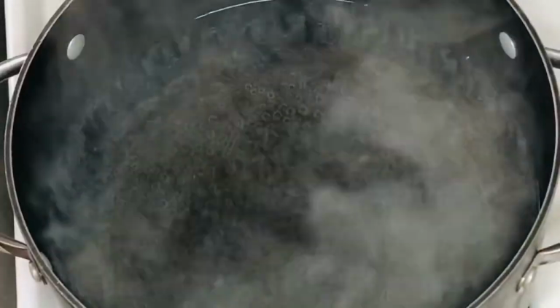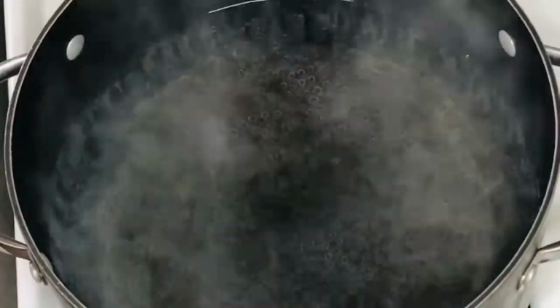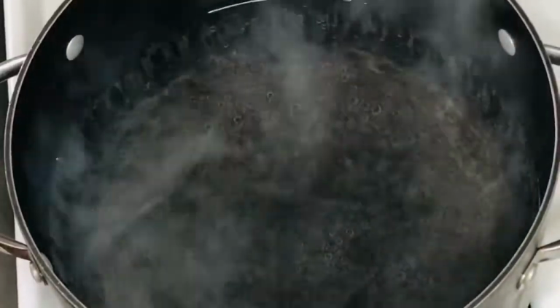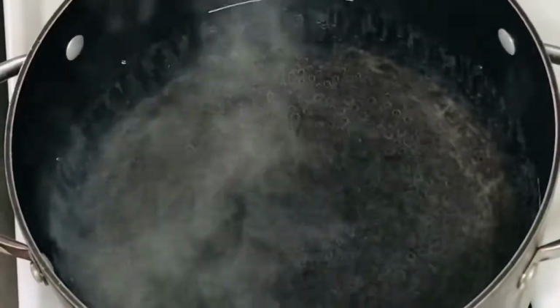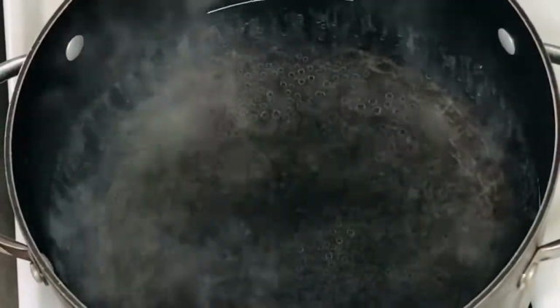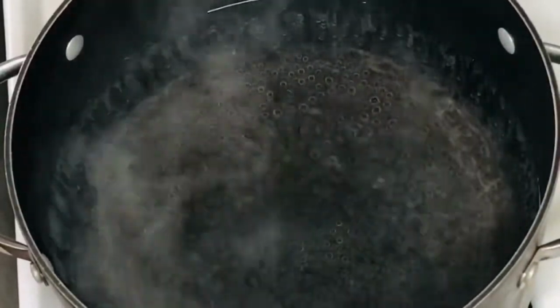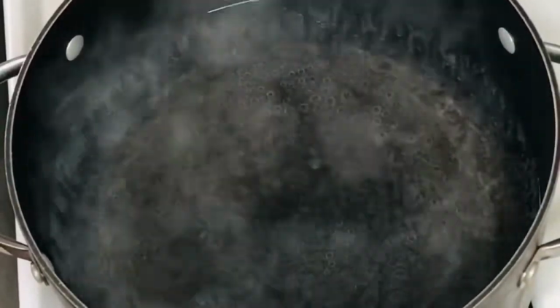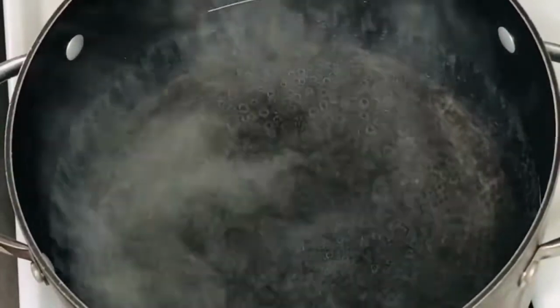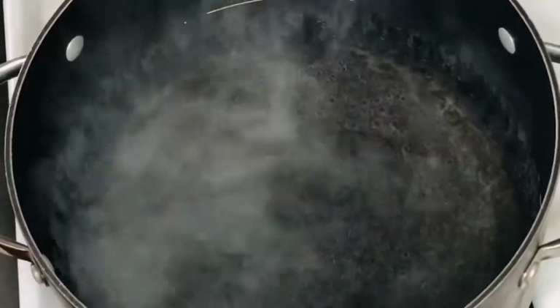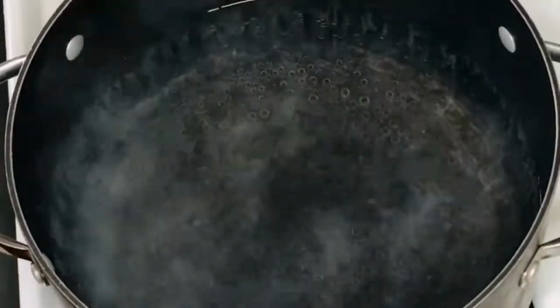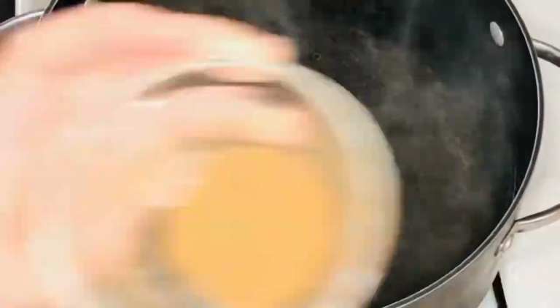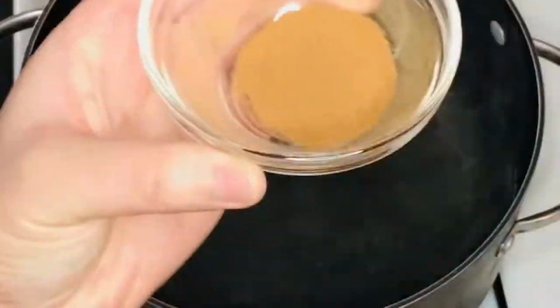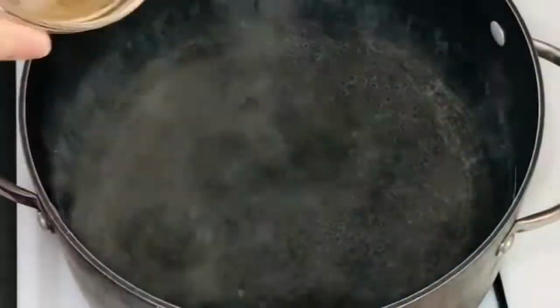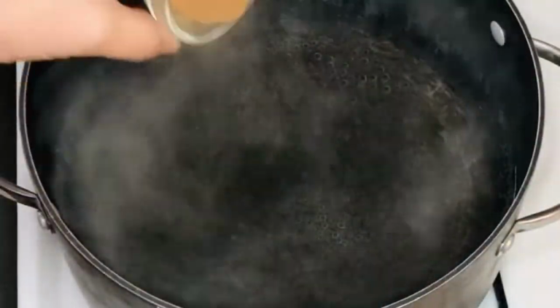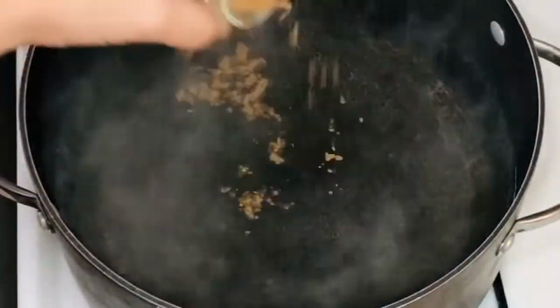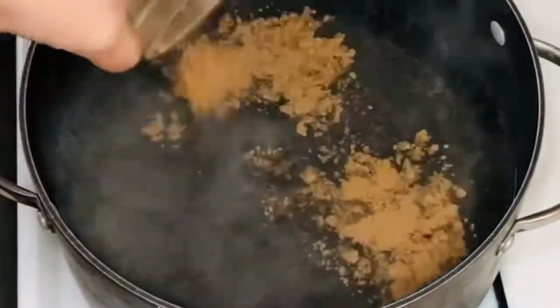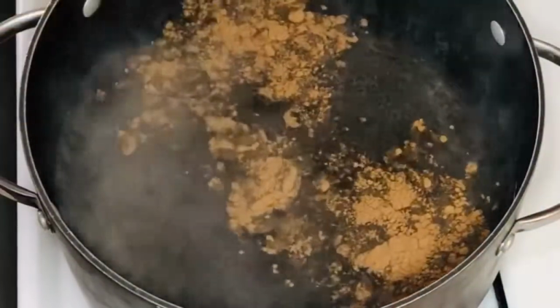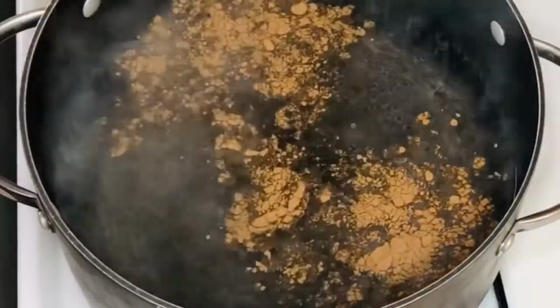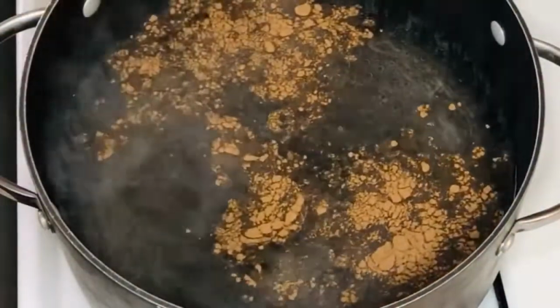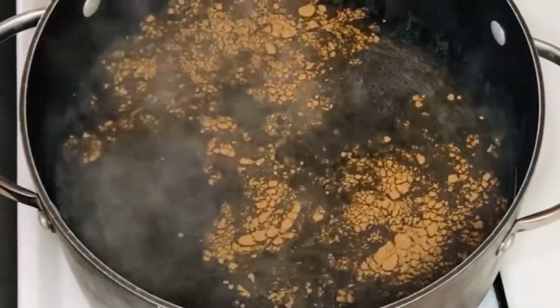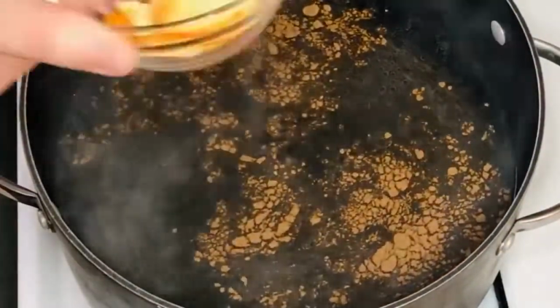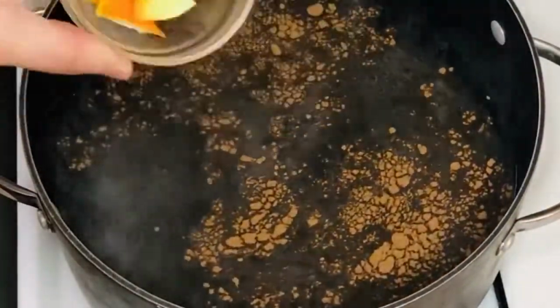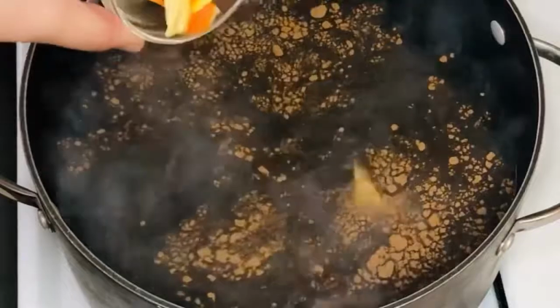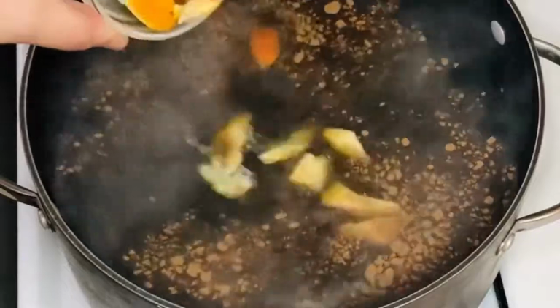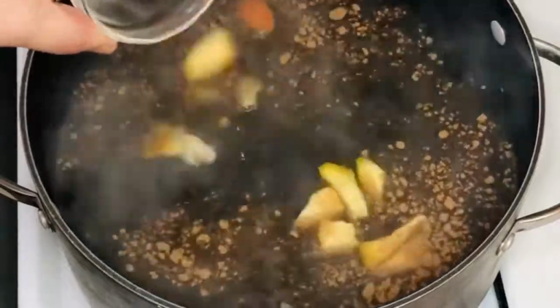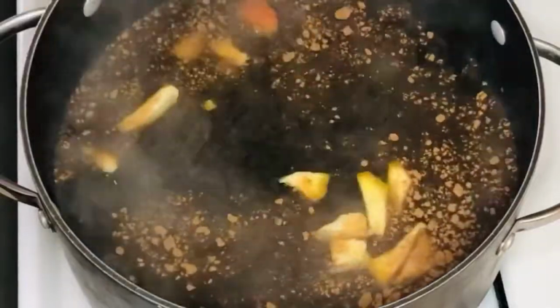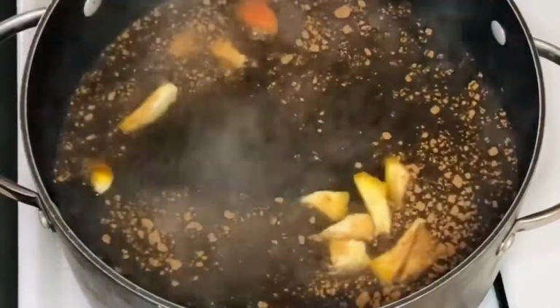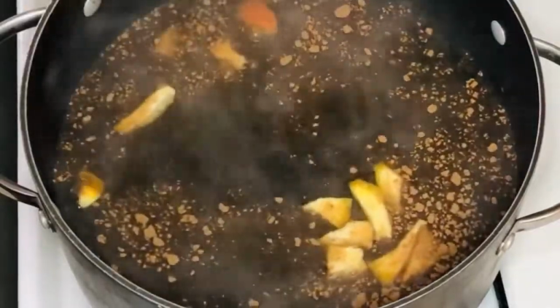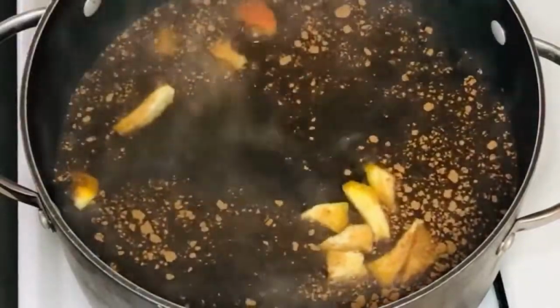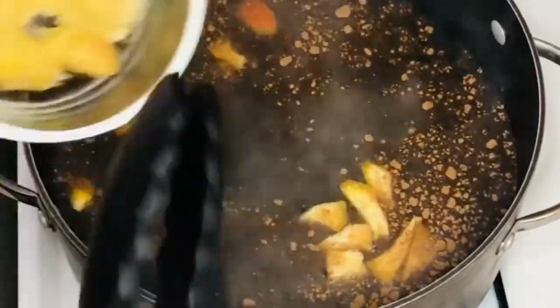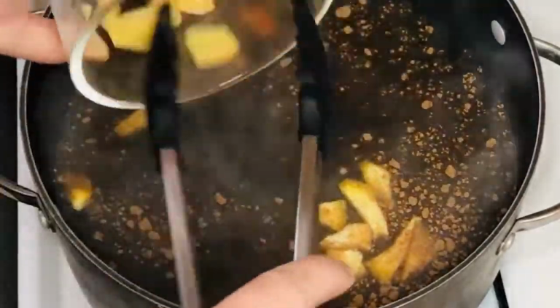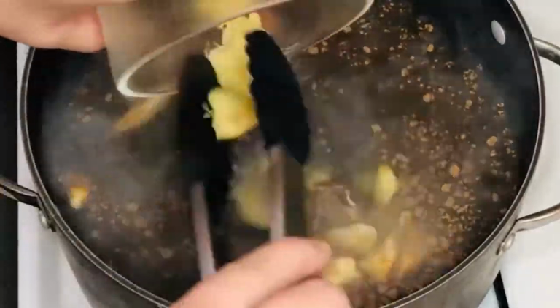When the water has come to a boil, you need to add all the ingredients. First I added the cinnamon powder, then I went ahead and added the orange peel and the ginger.